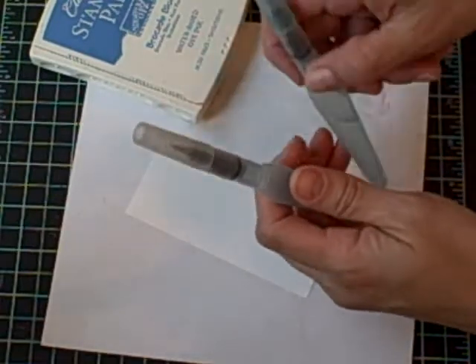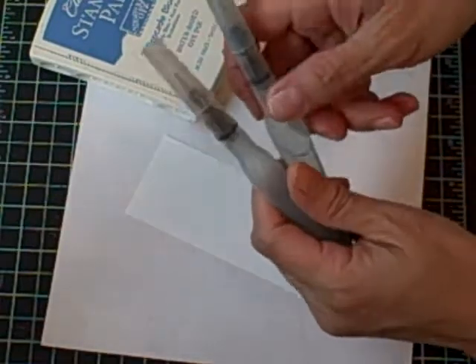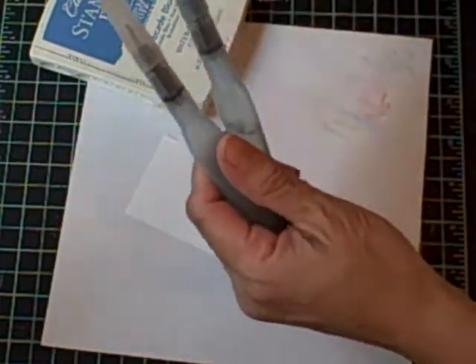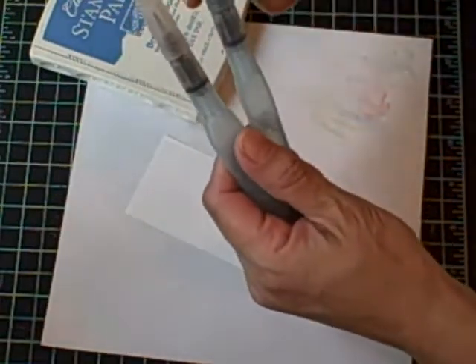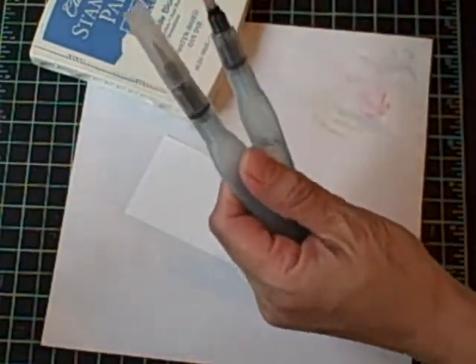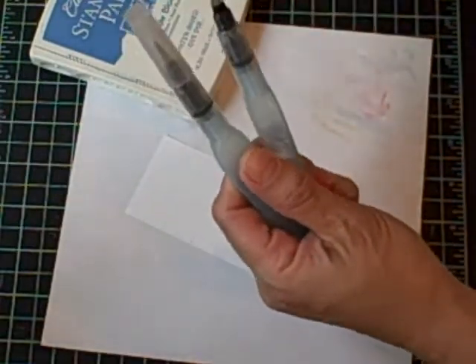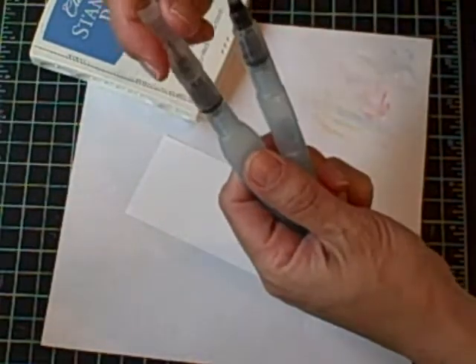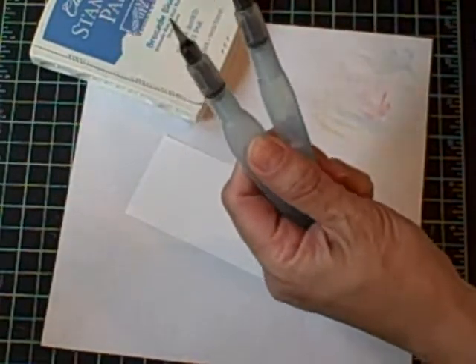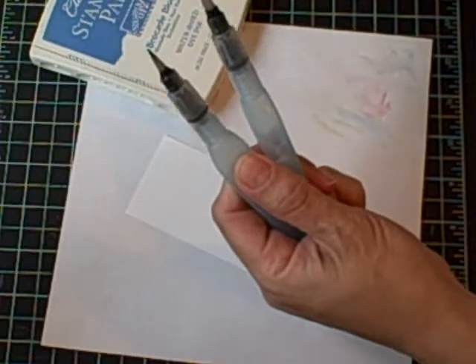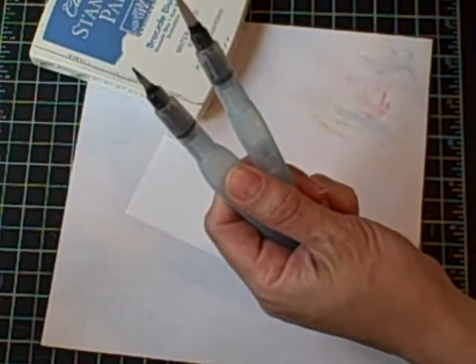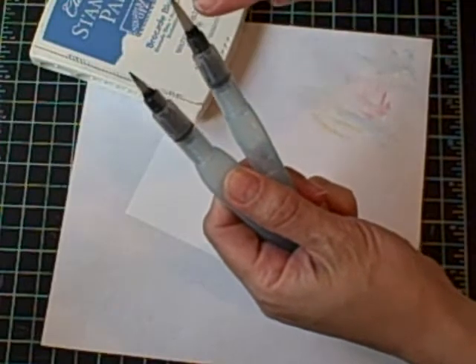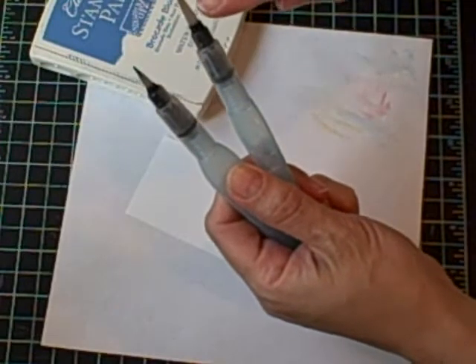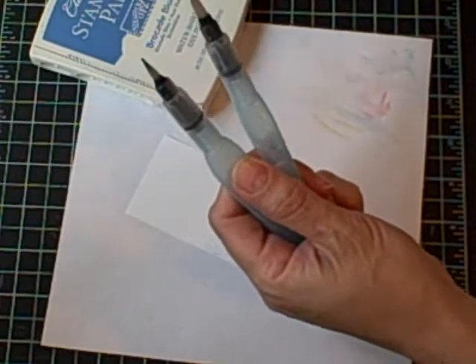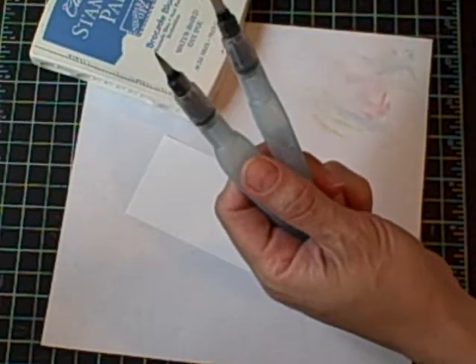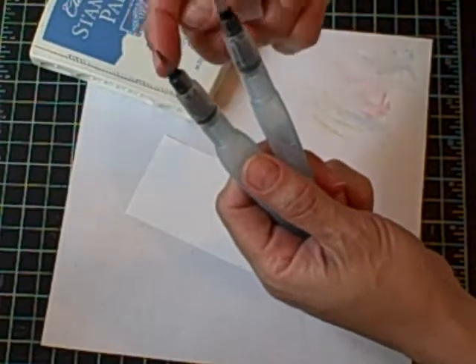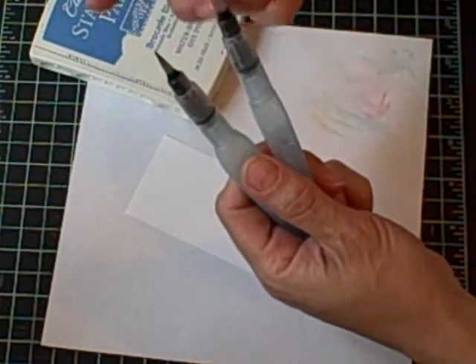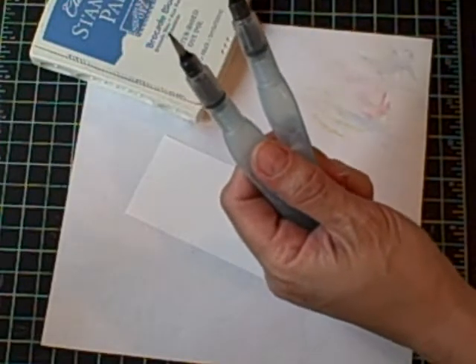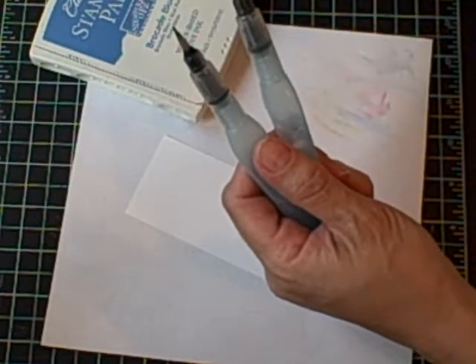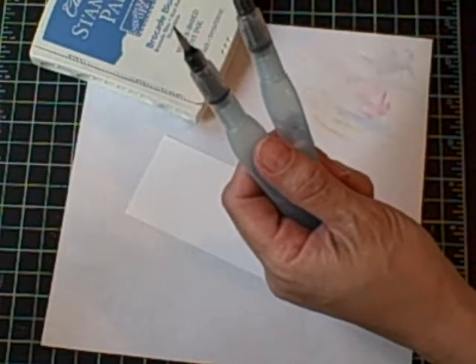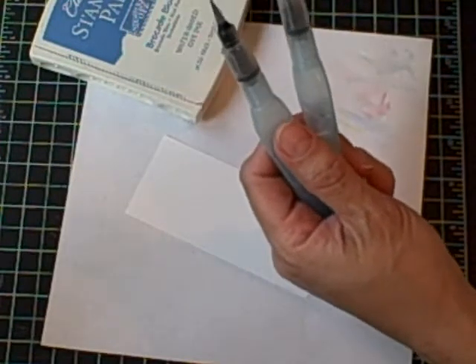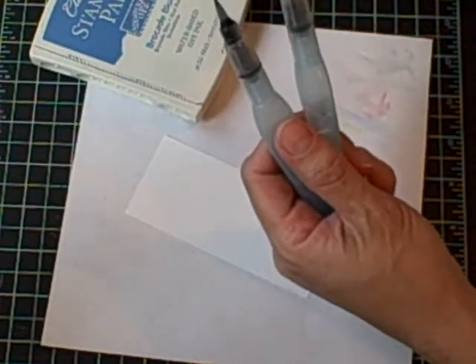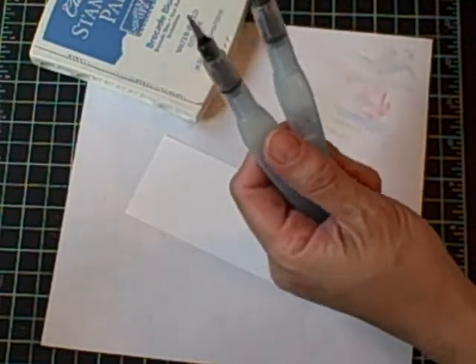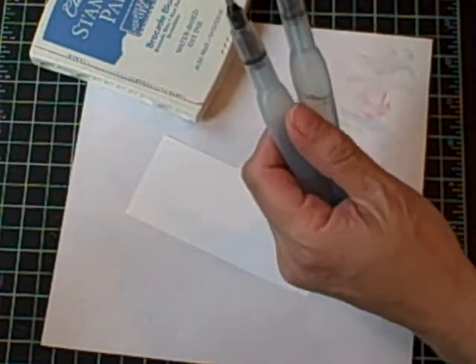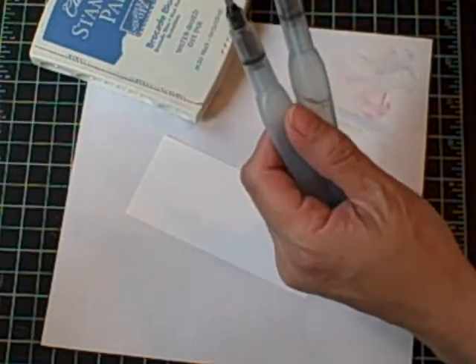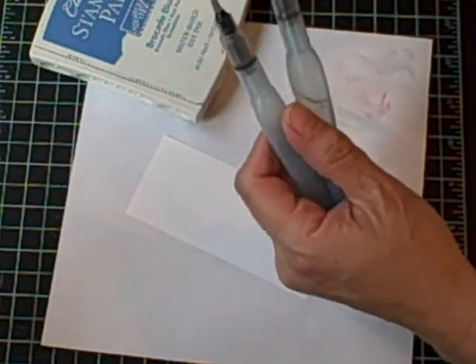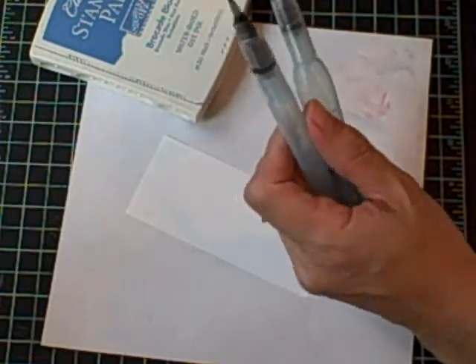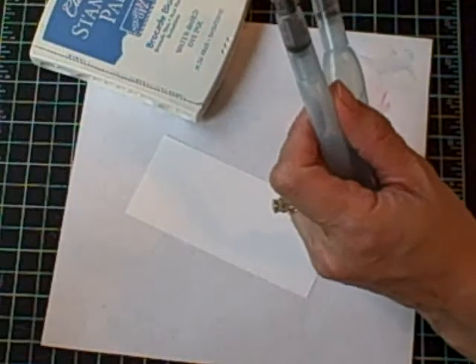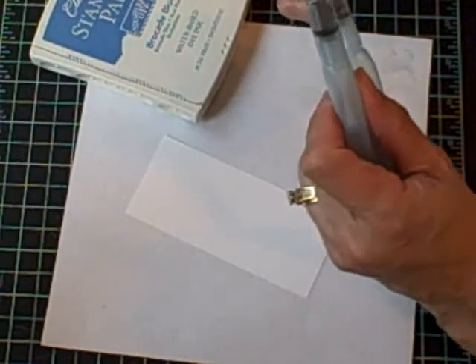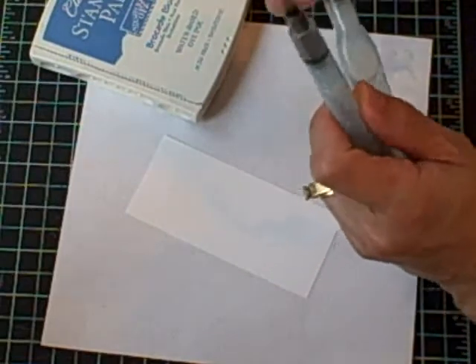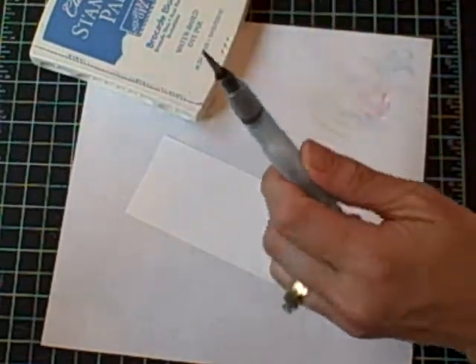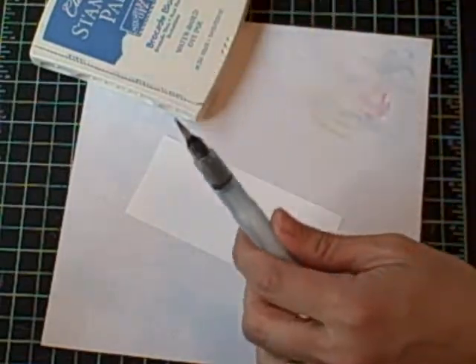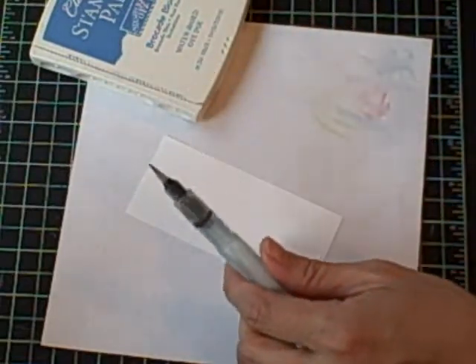The aqua painters come with two brushes — one brush tip there and a smaller brush tip. I'm going to use the smaller brush tip, so I'll set this other one aside.